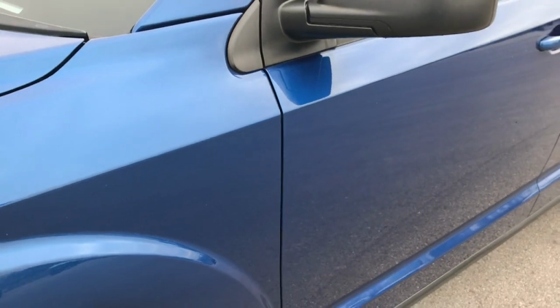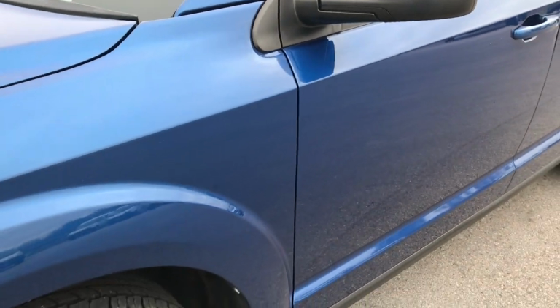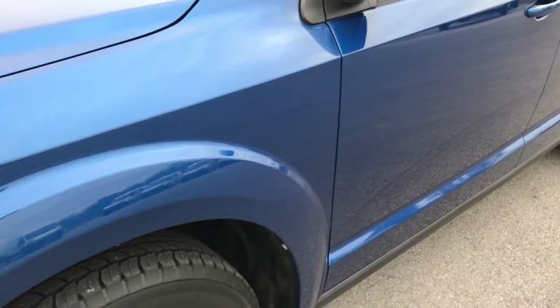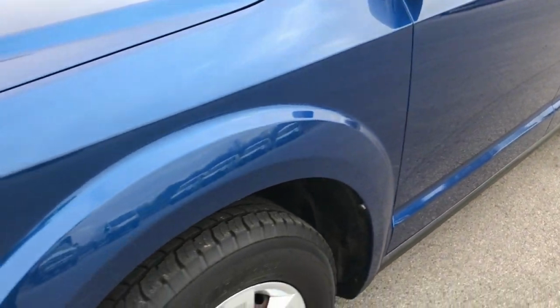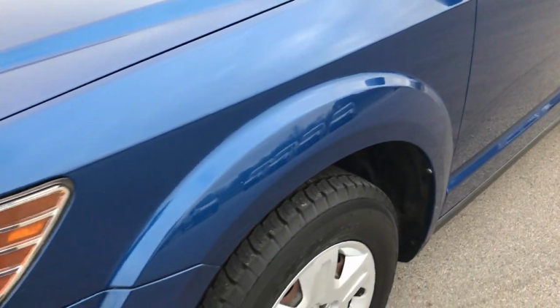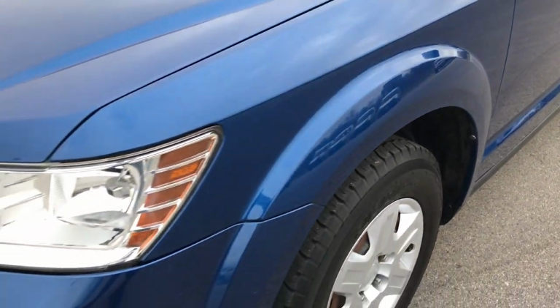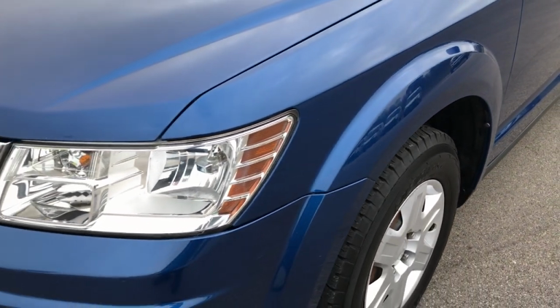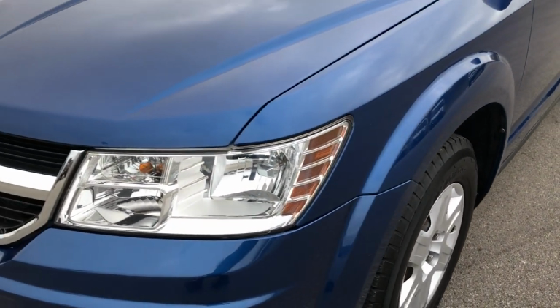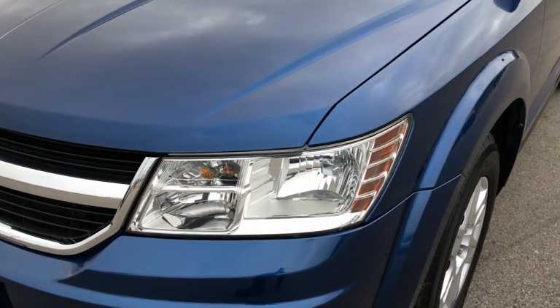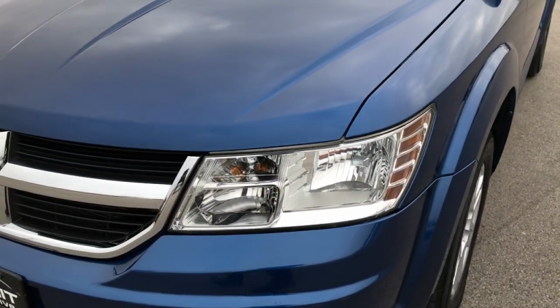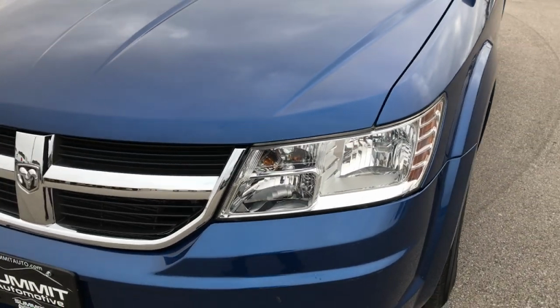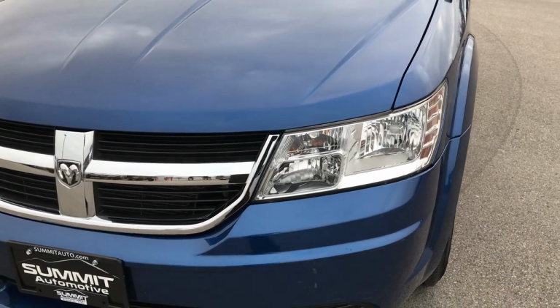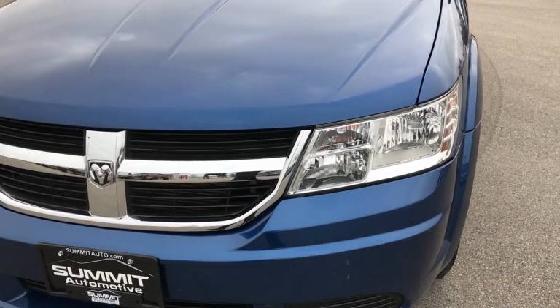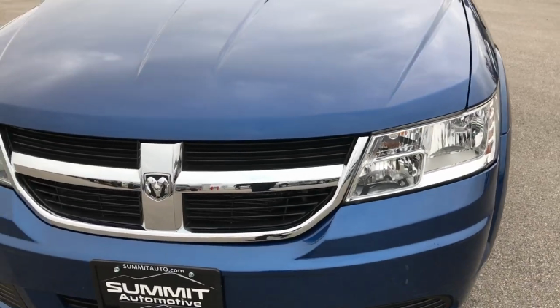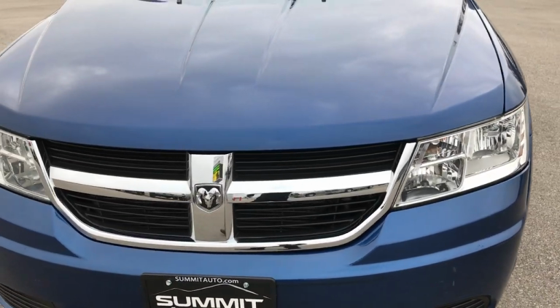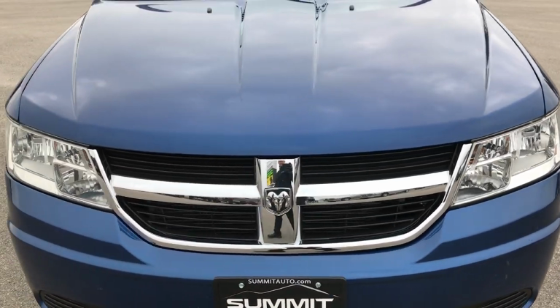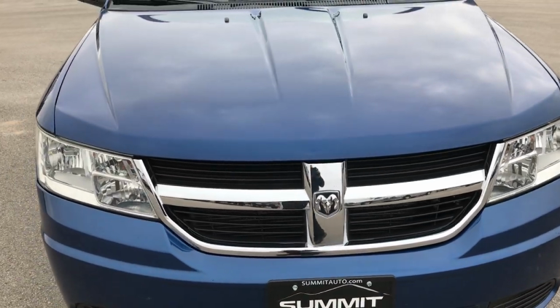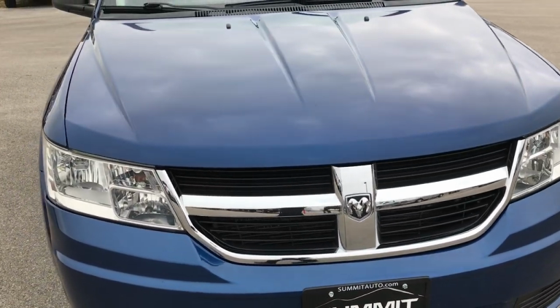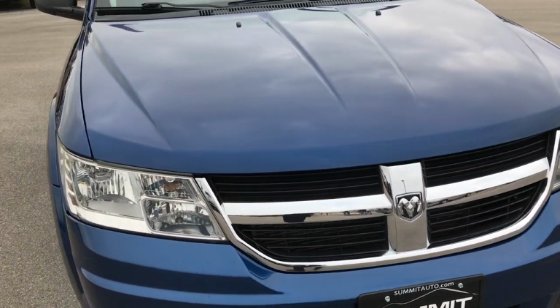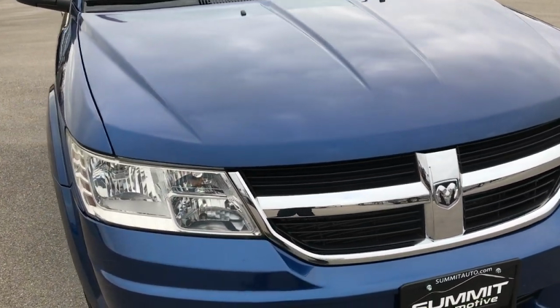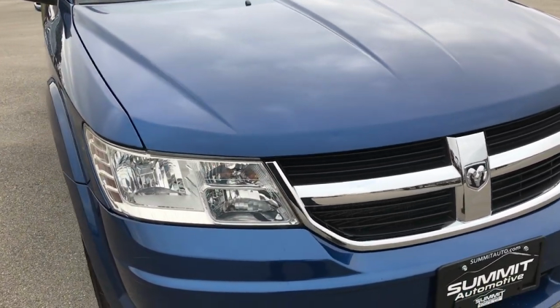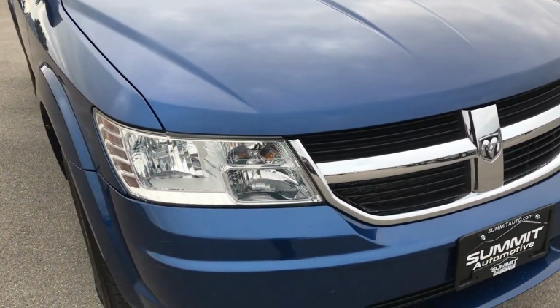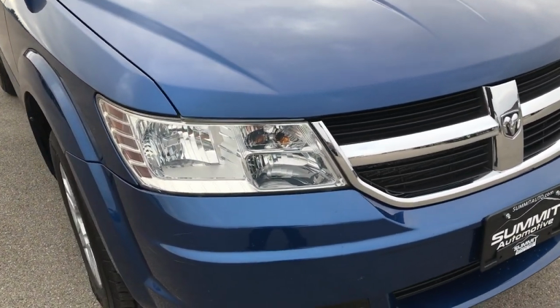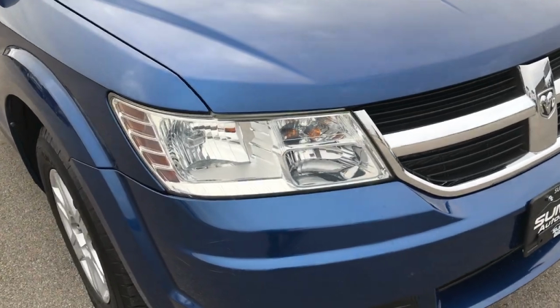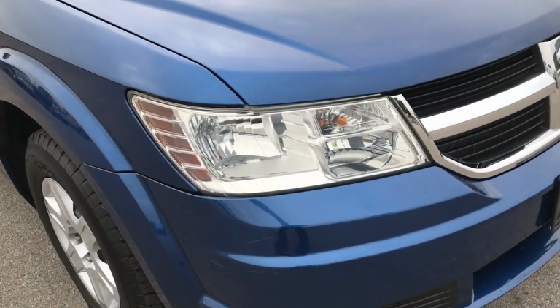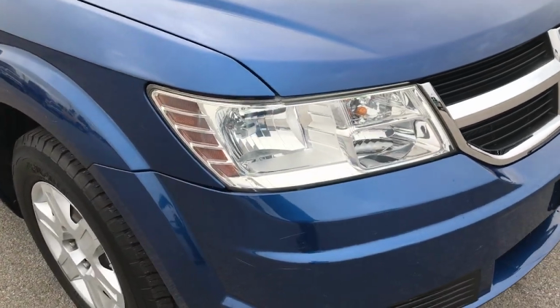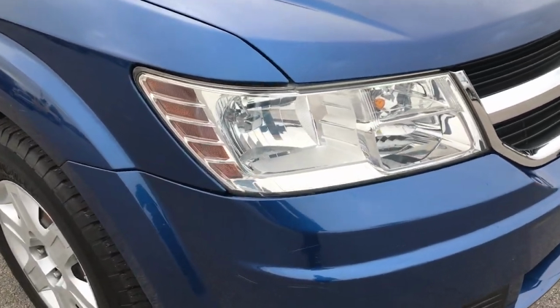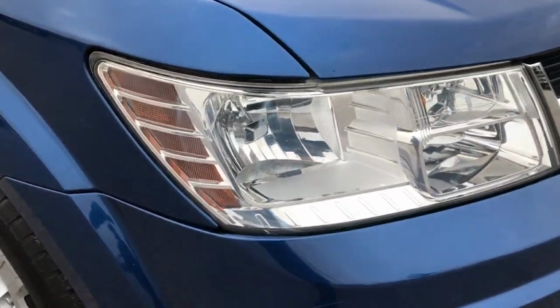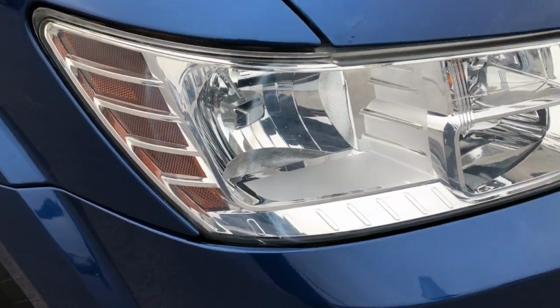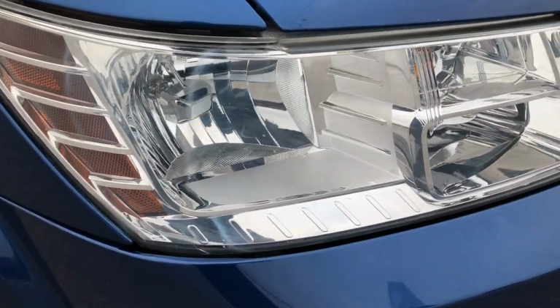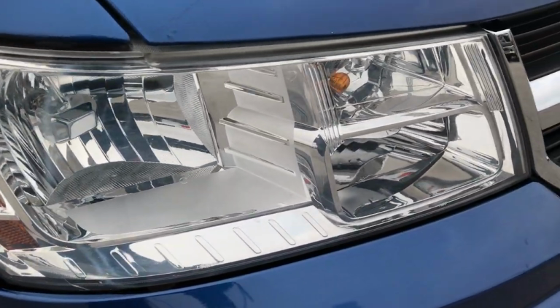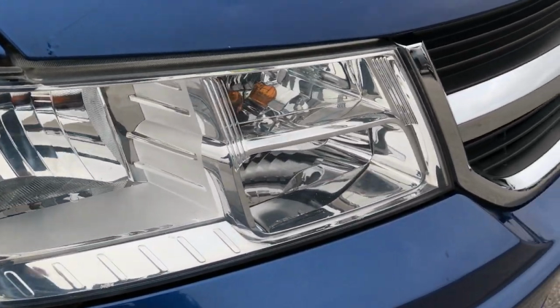We shoot all of our videos in 1080p, so if you have HD capabilities on your computer, tablet or smartphone device, turn them on now so you can see just how clean this Journey is — it's like you're right here looking at the vehicle with me.